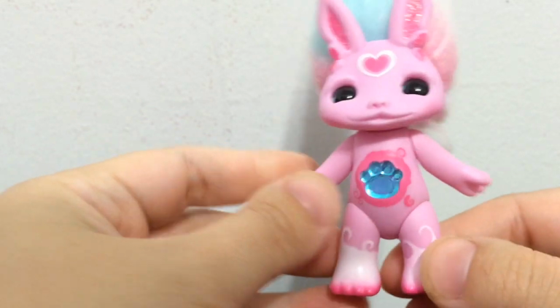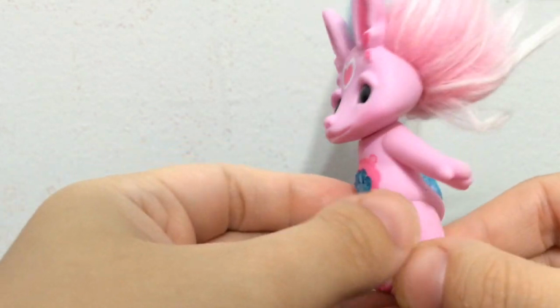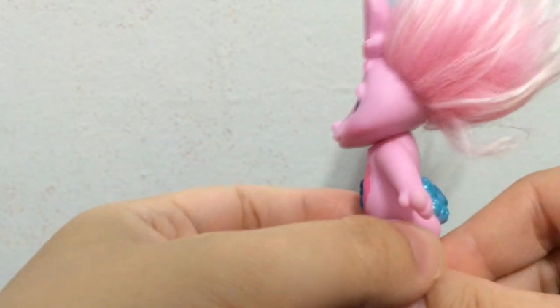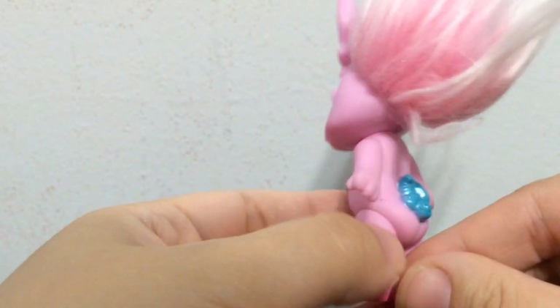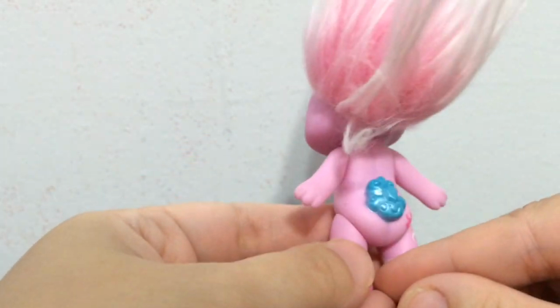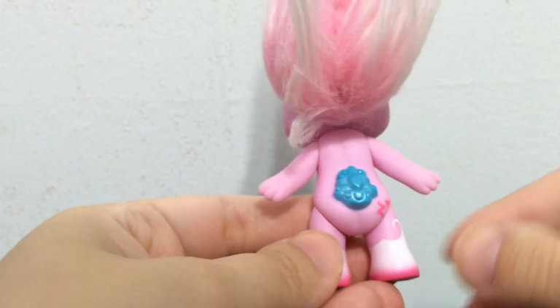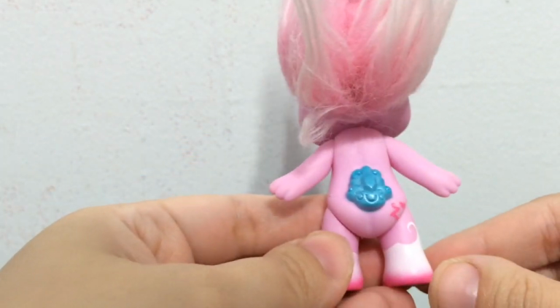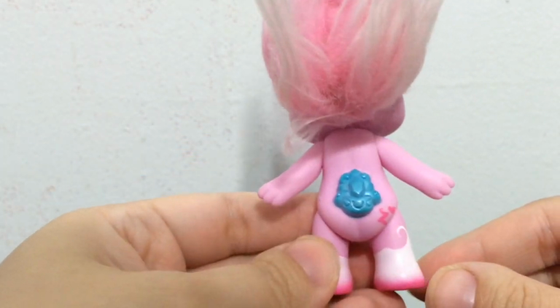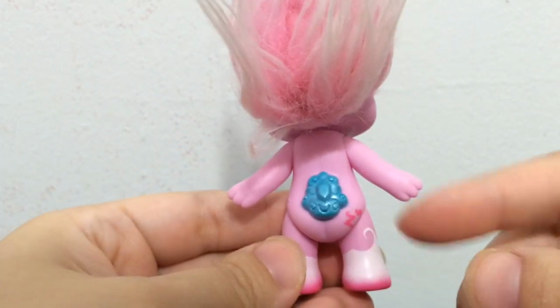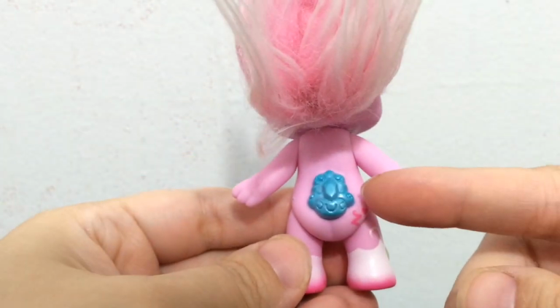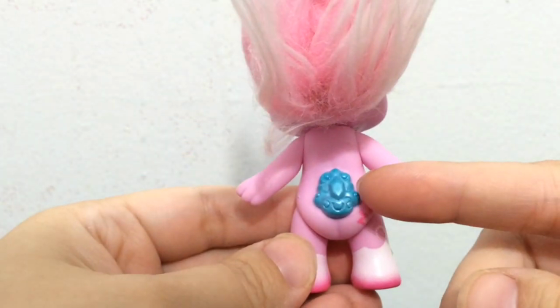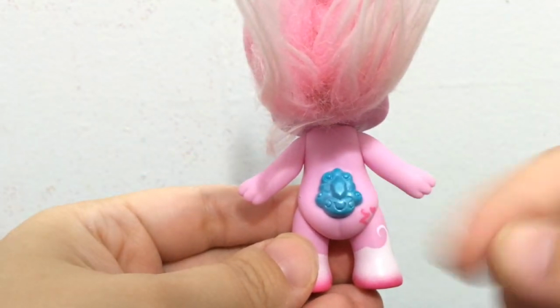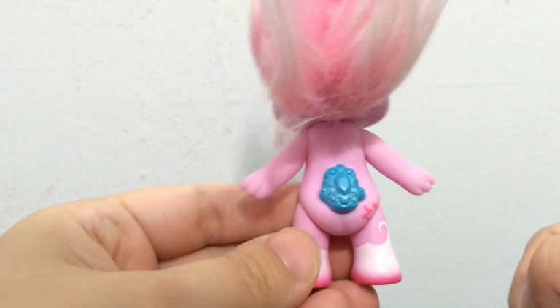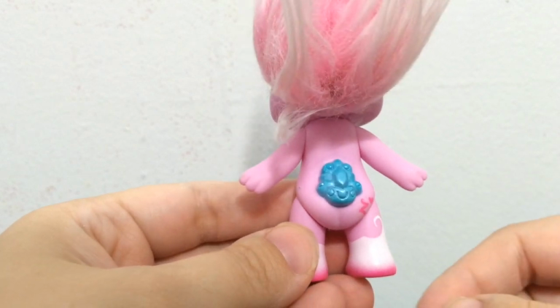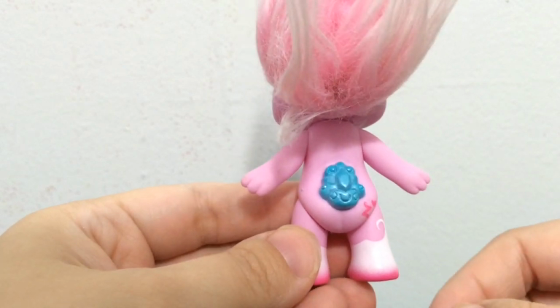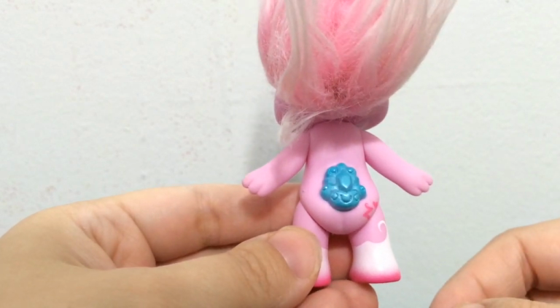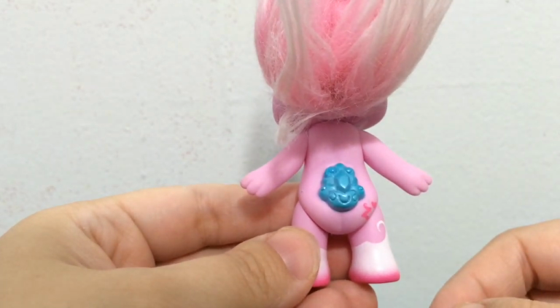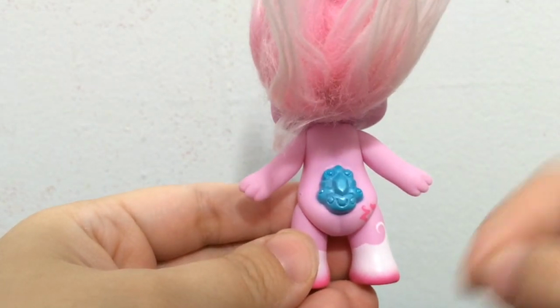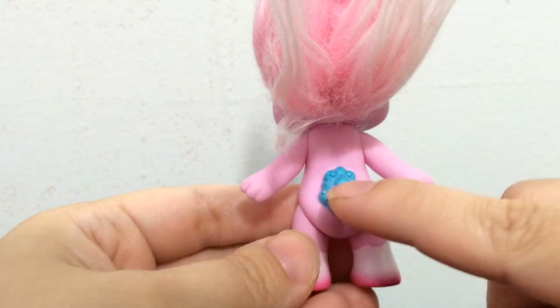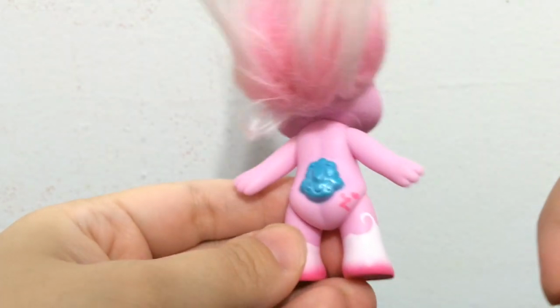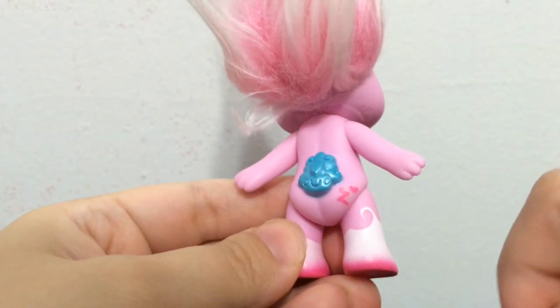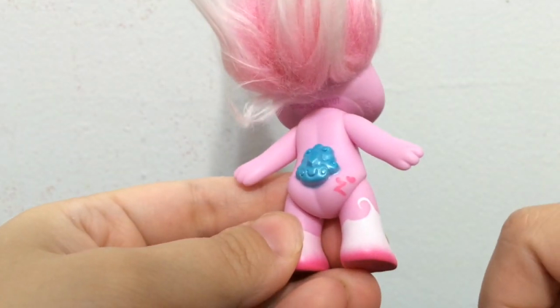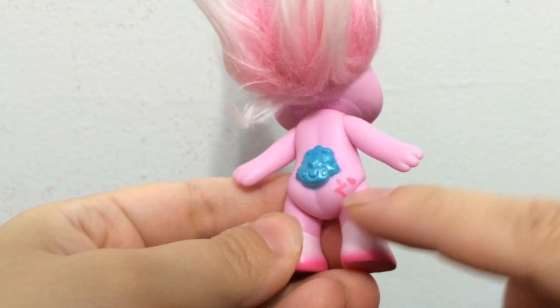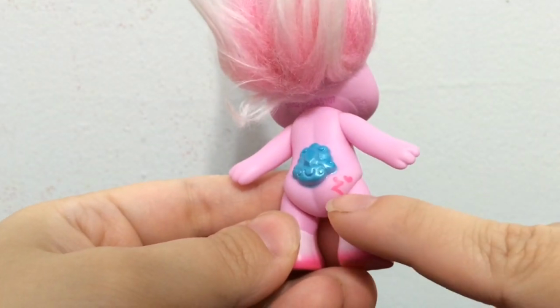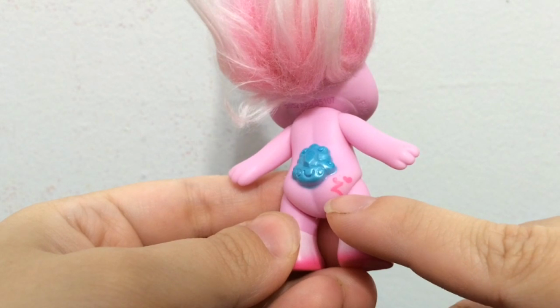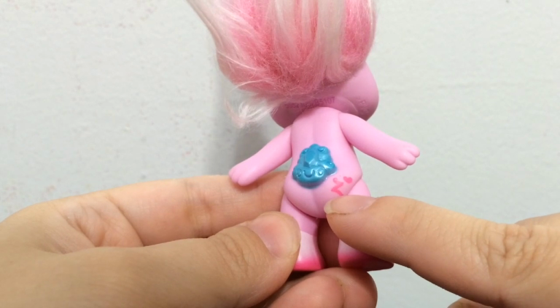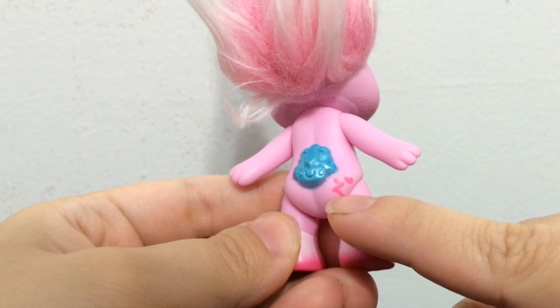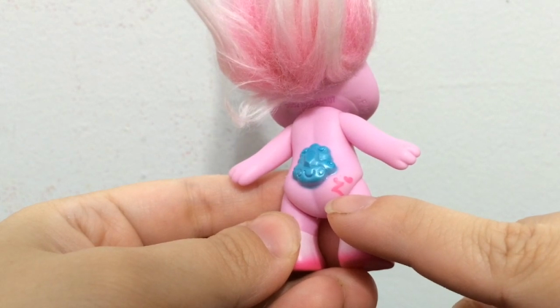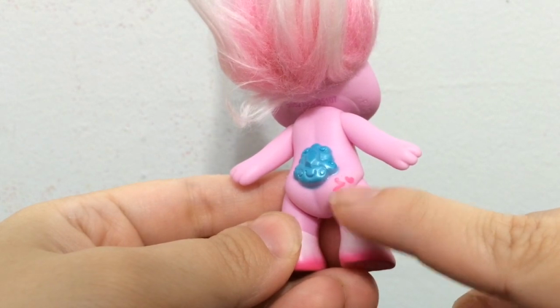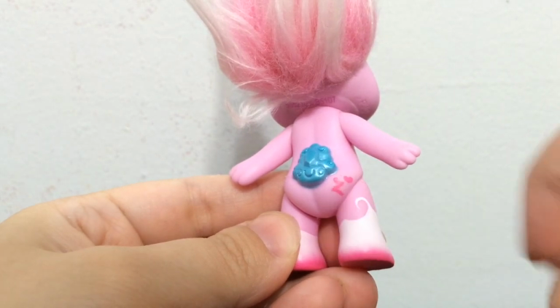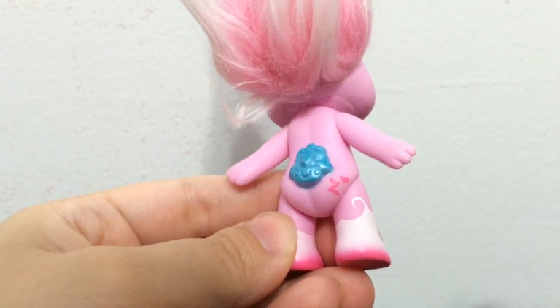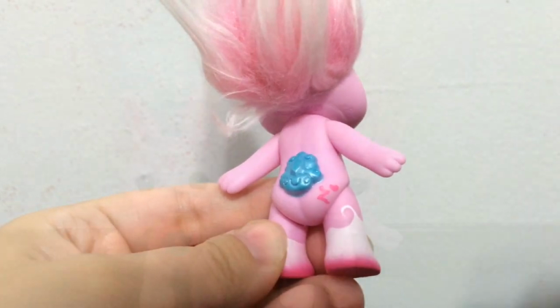Turn her around and you can see her amazing tail — it looks like clouds but it is a blue color and it has a gem in the middle. Then you have her dark pink Z for Zelf Mark with a heart next to it.